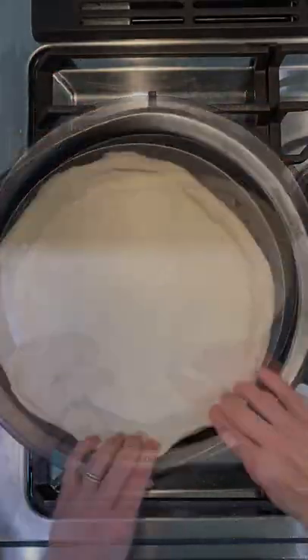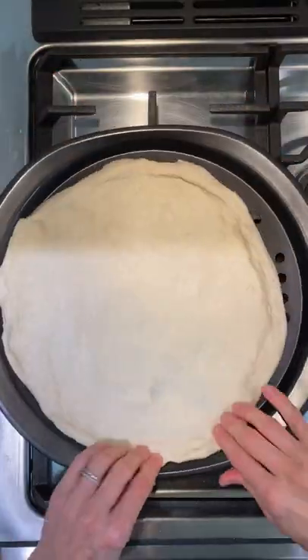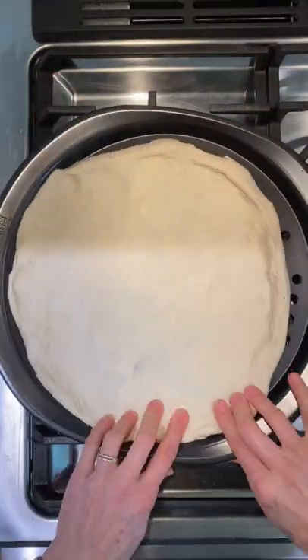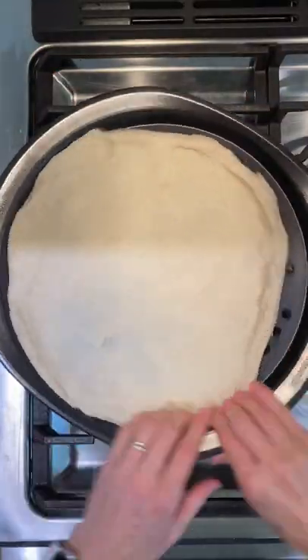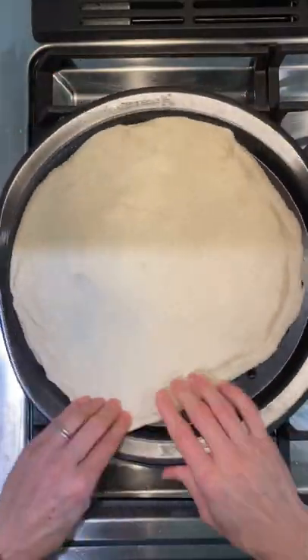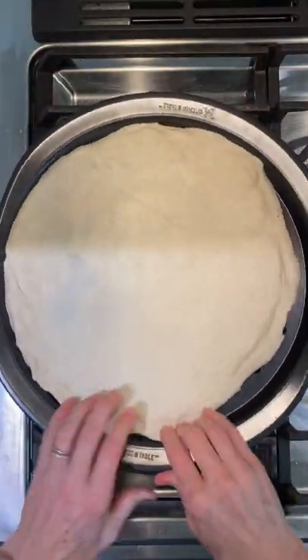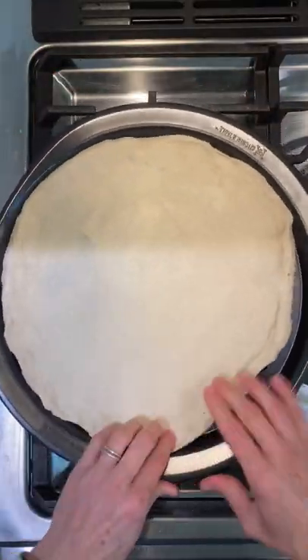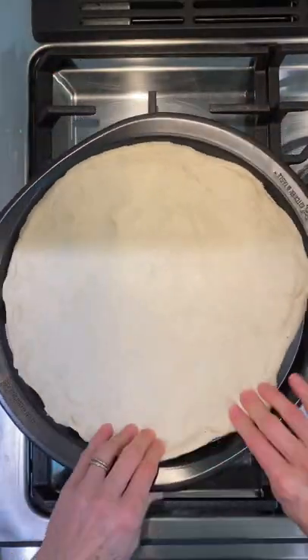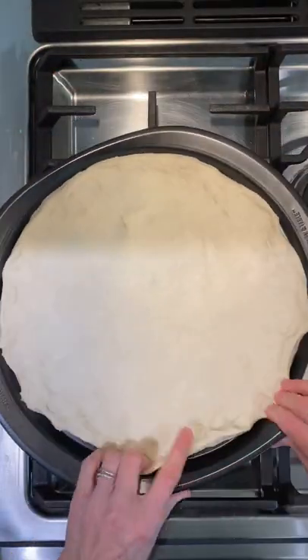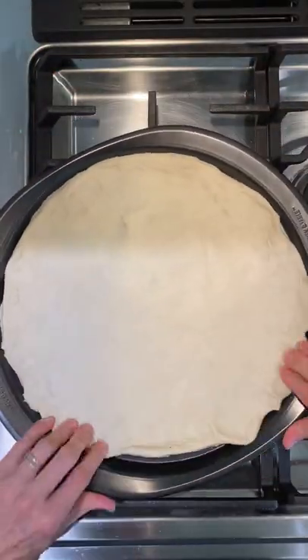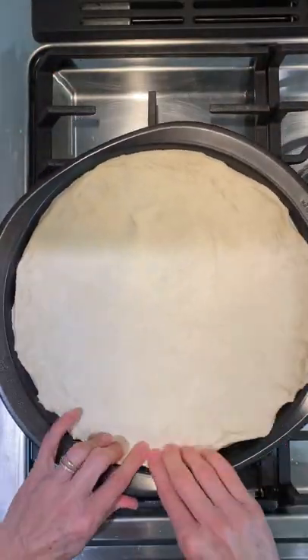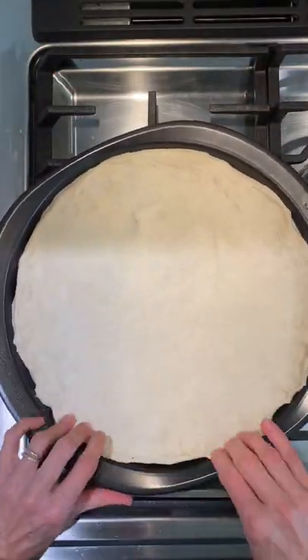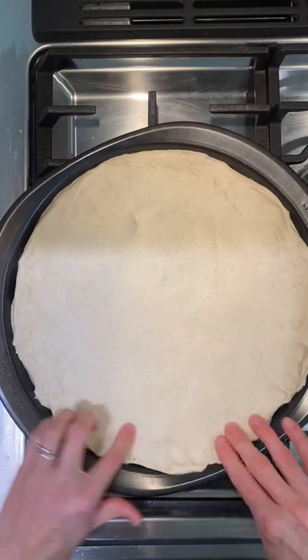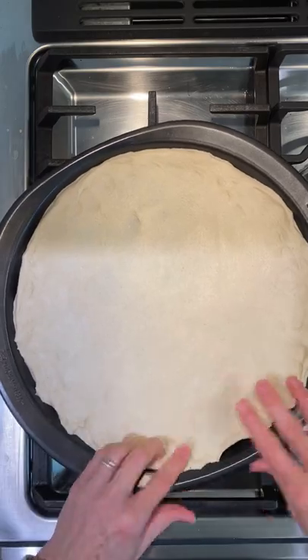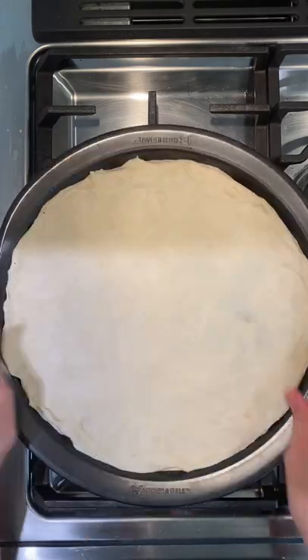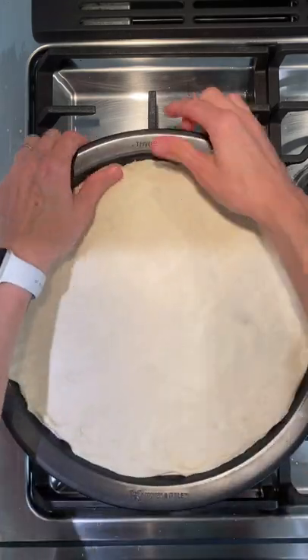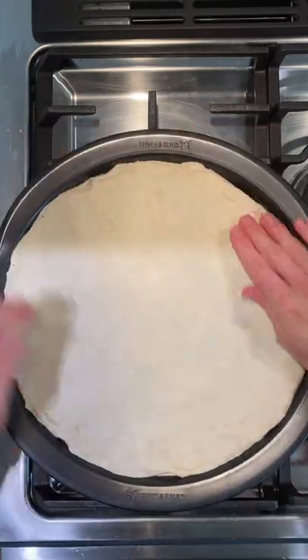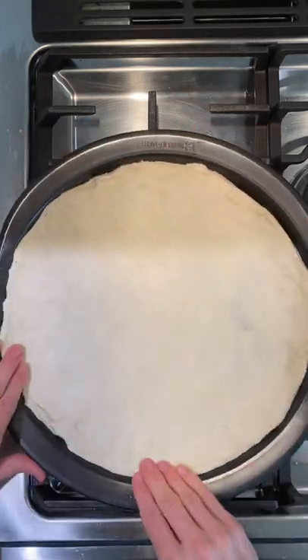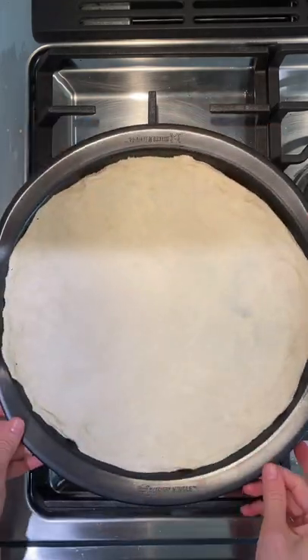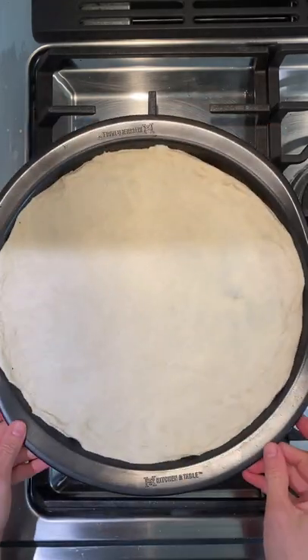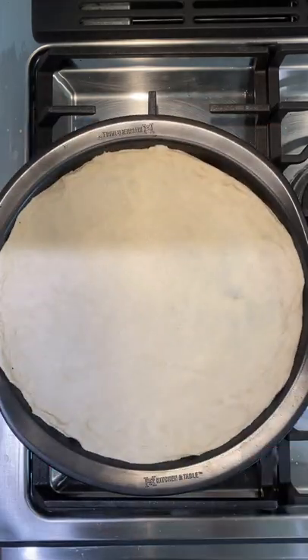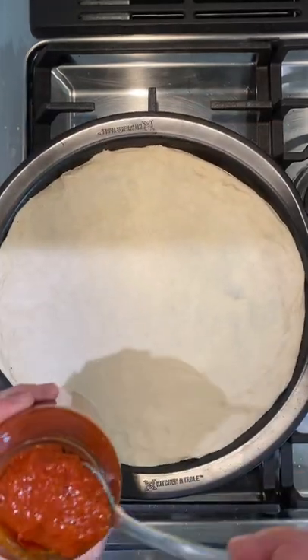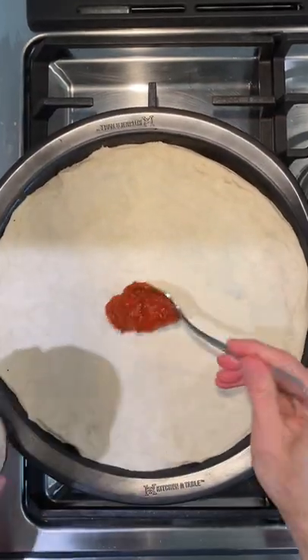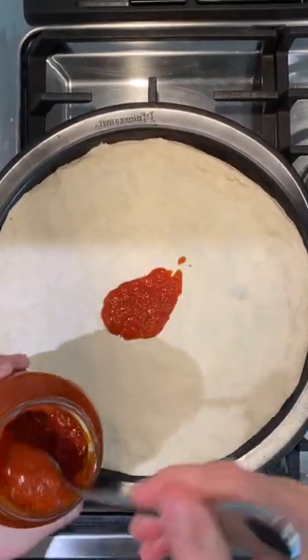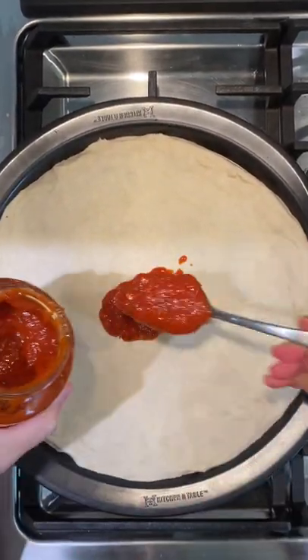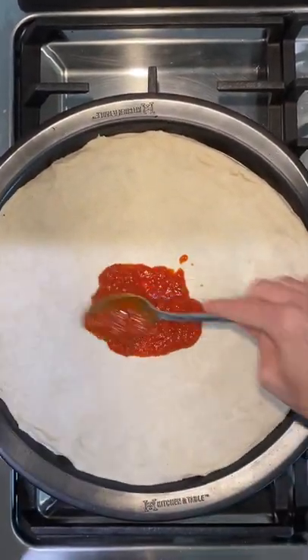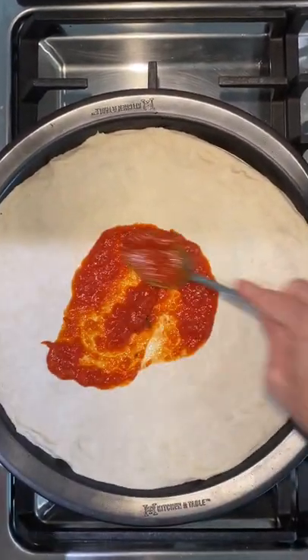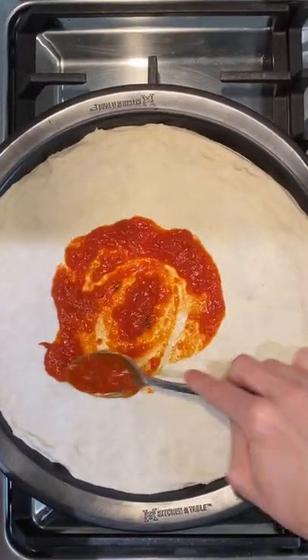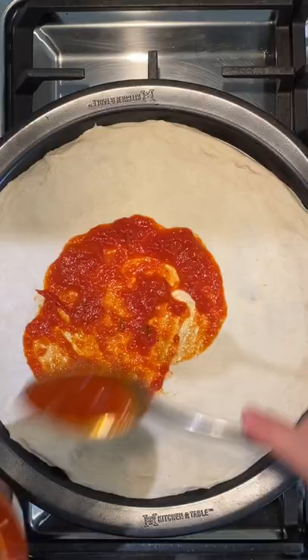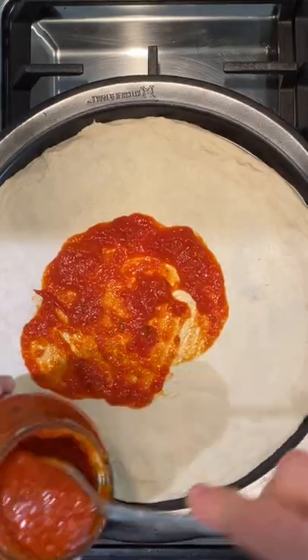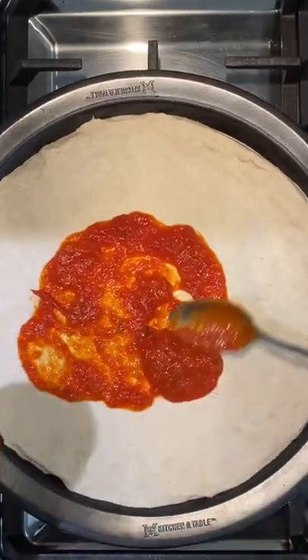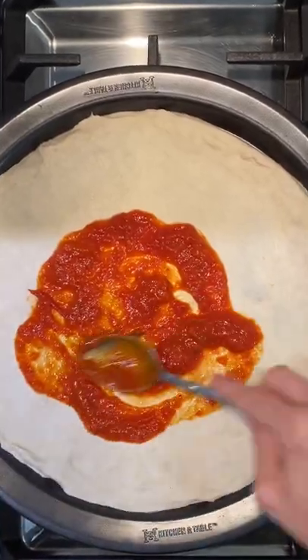You just want to defrost it and bring it to room temperature before stretching it out into the pan. Once you do that, you'll add your pizza sauce — I just use Rouse's marinara, it's delicious and easy.